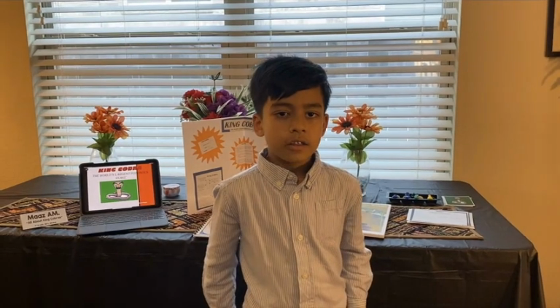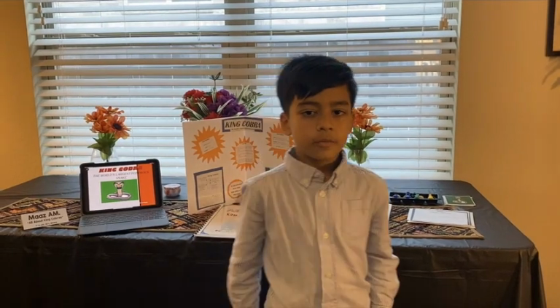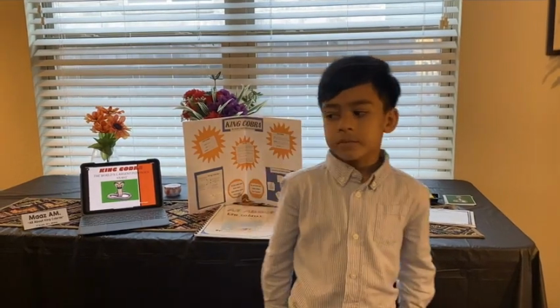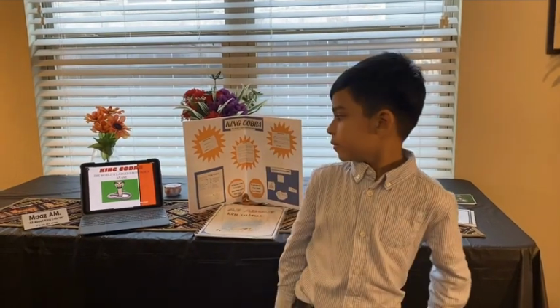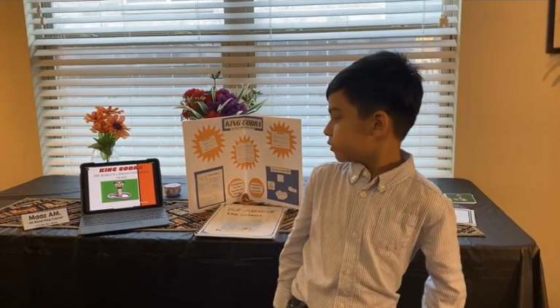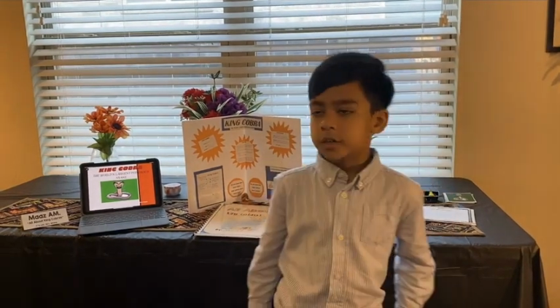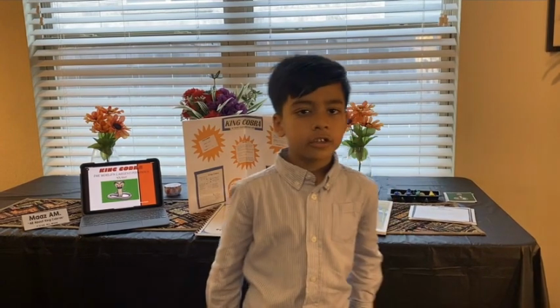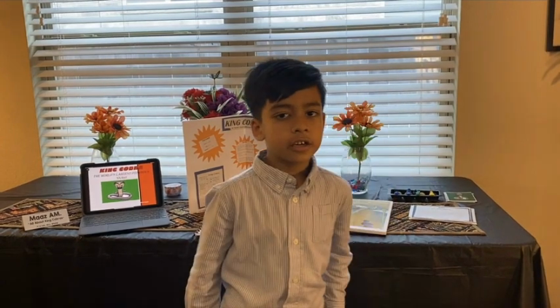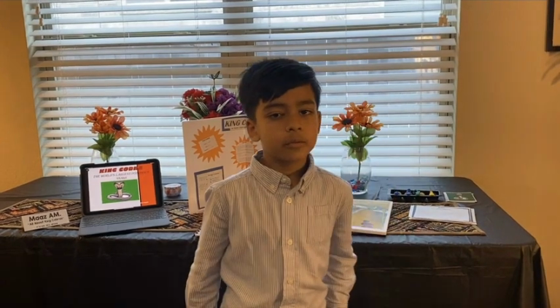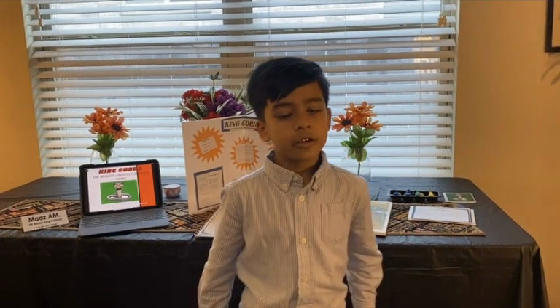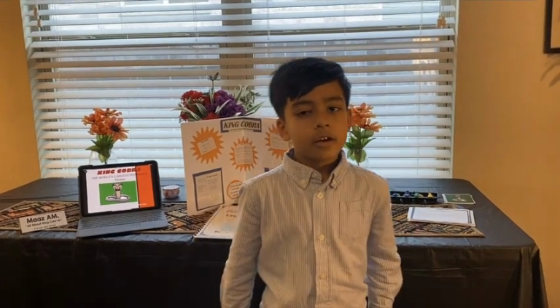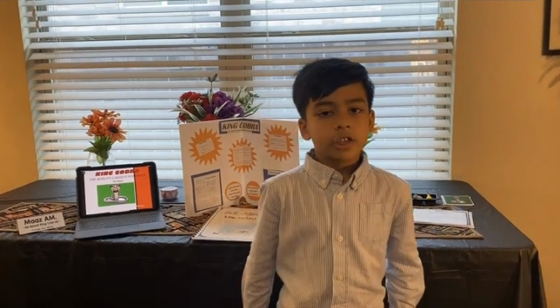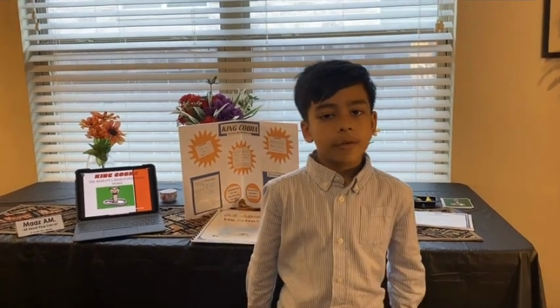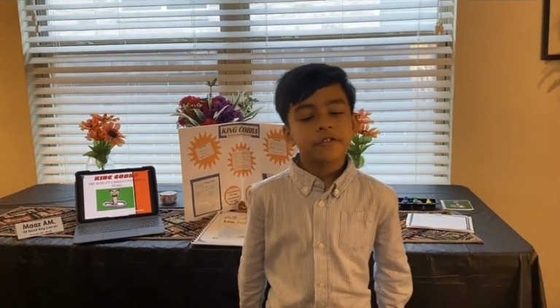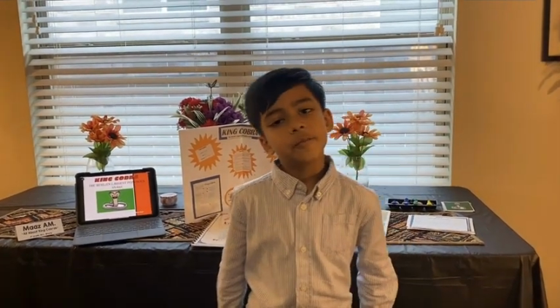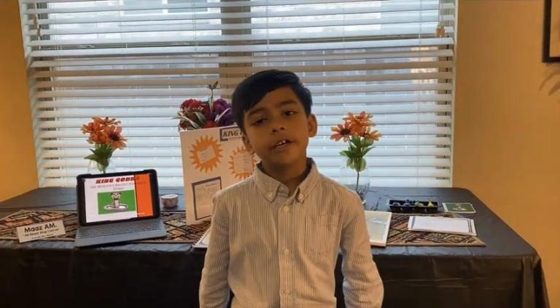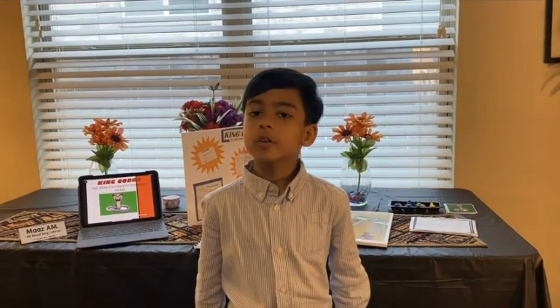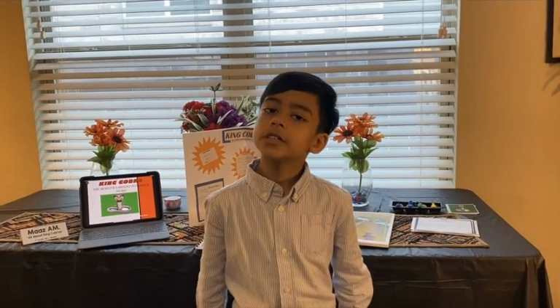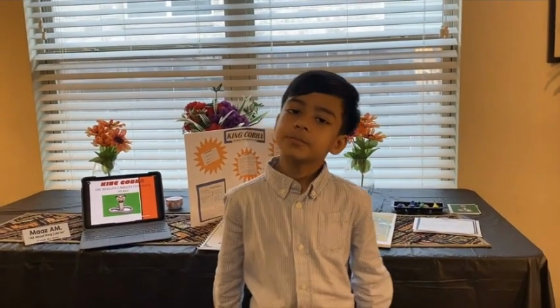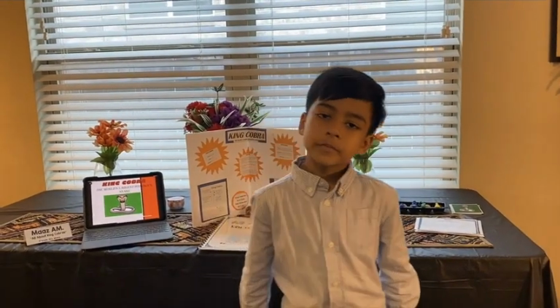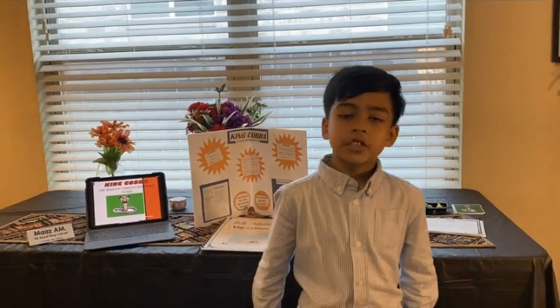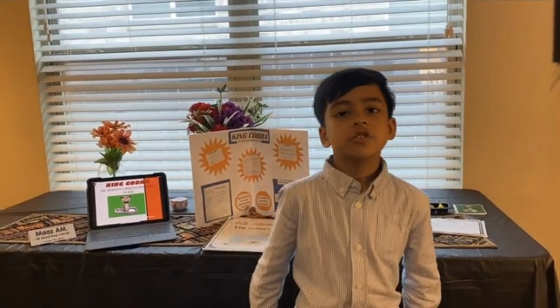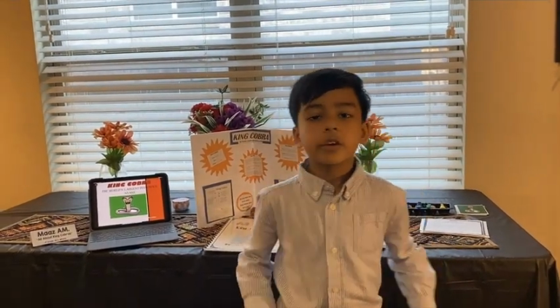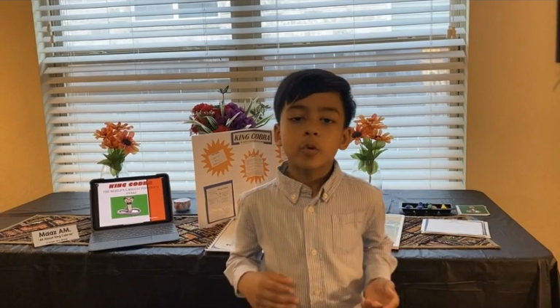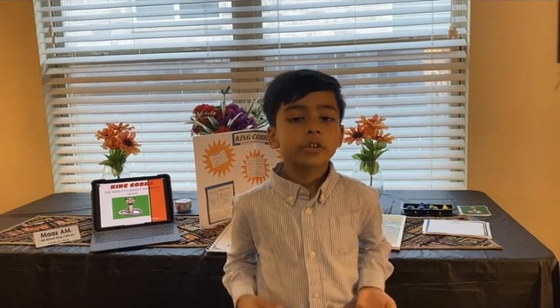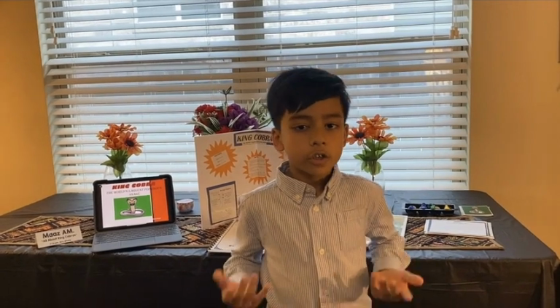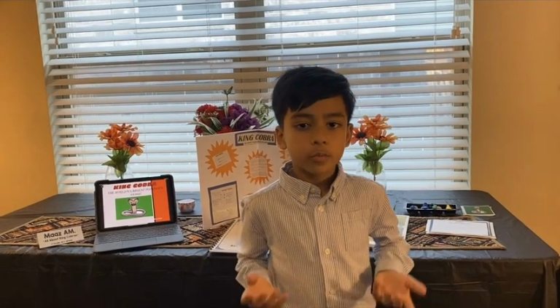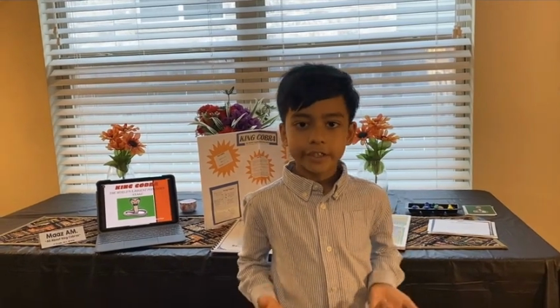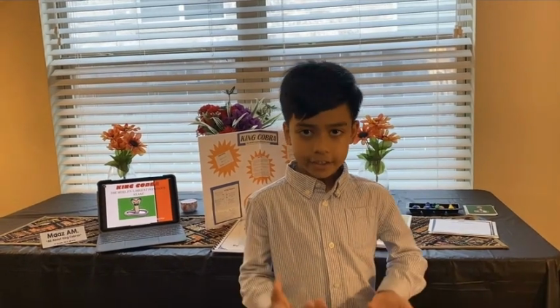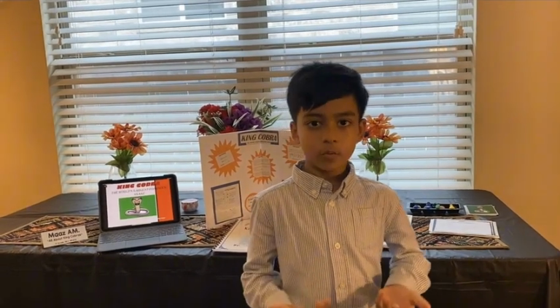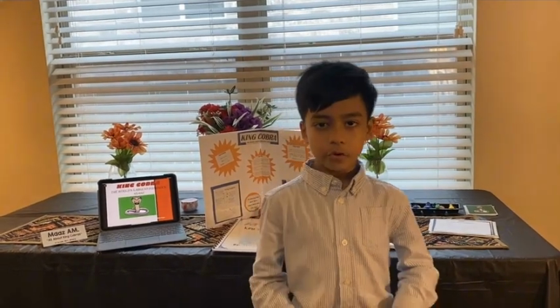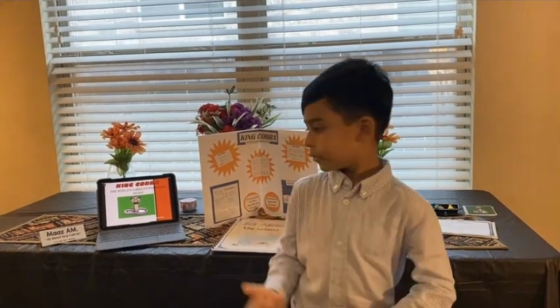Hello, my name is Mosul Tamanza. Today I am going to share my research about king cobras. Did you know king cobras are the largest poisonous snake in the world?